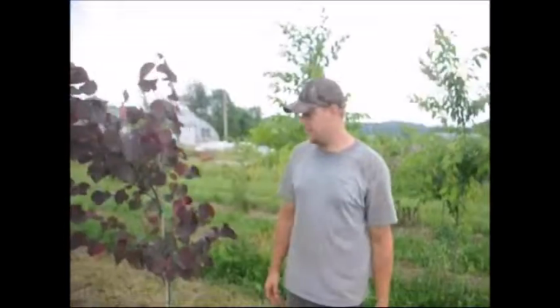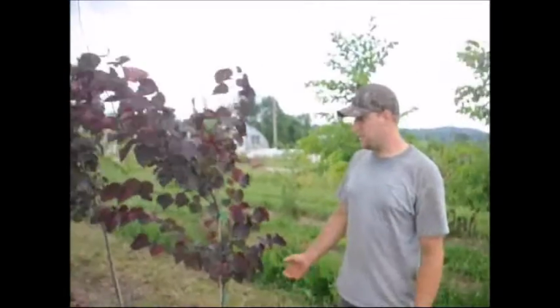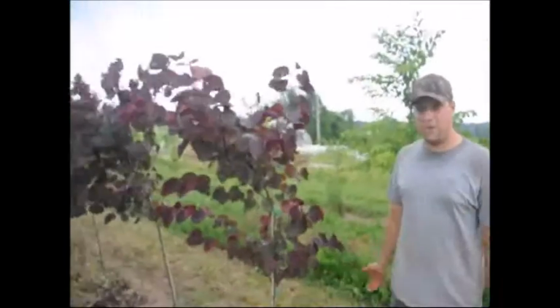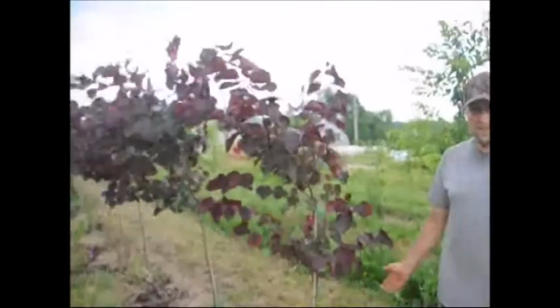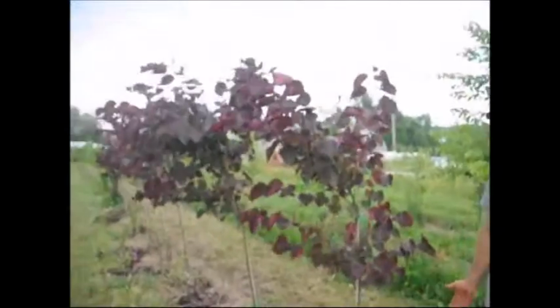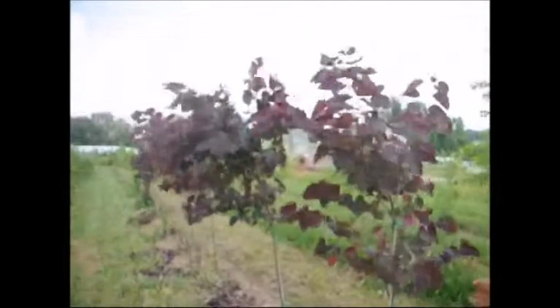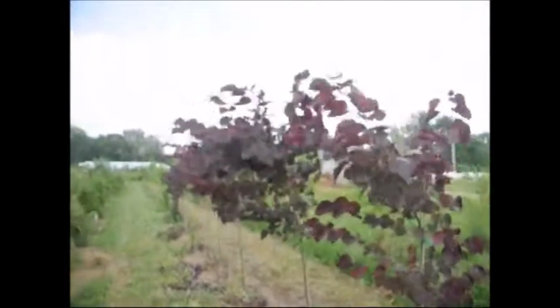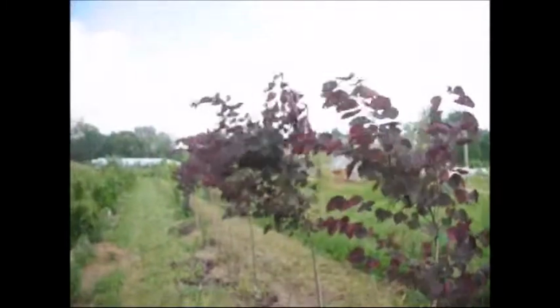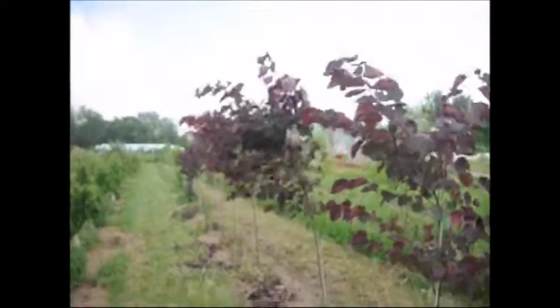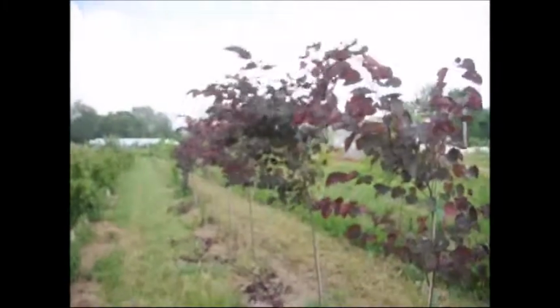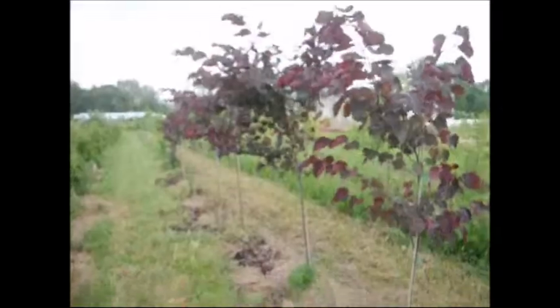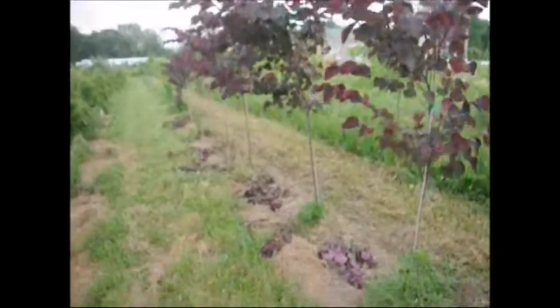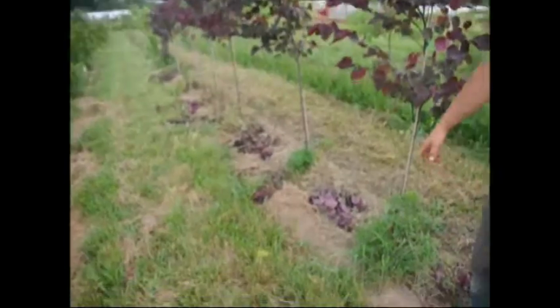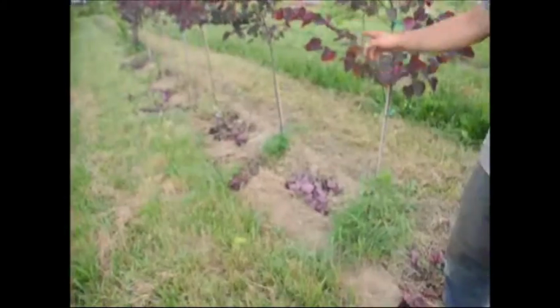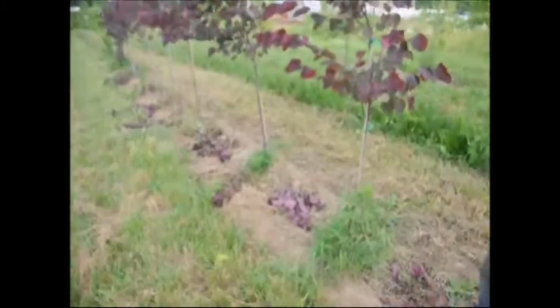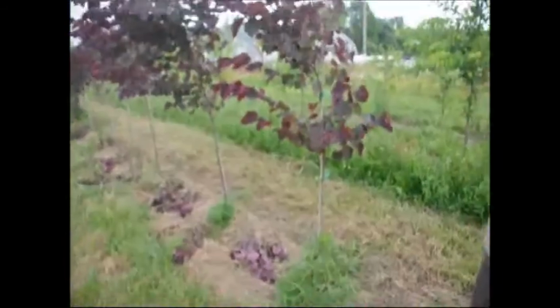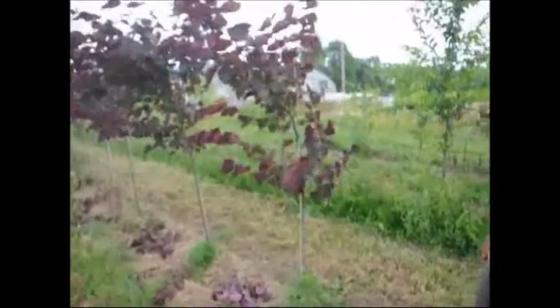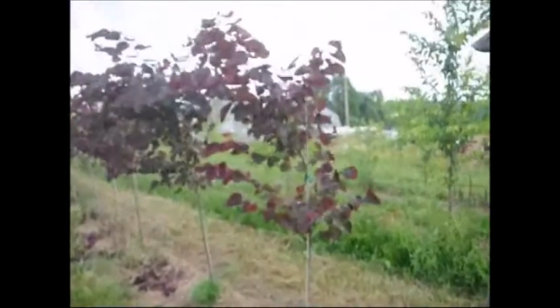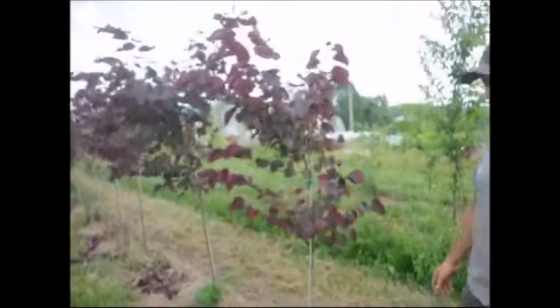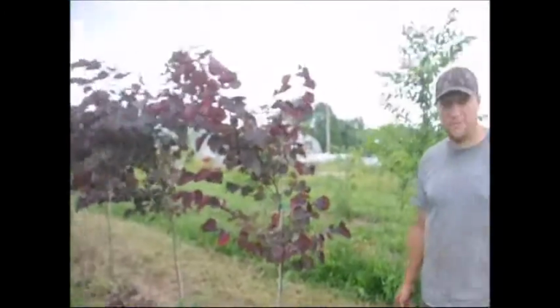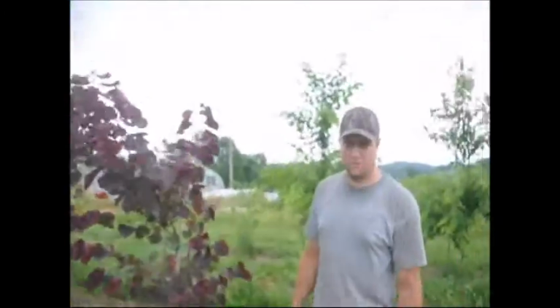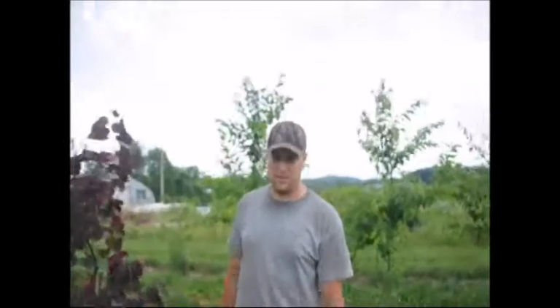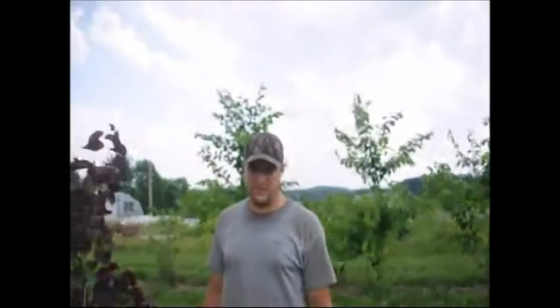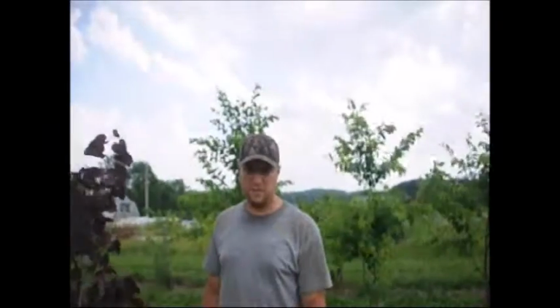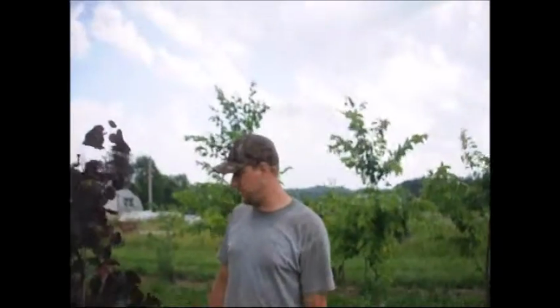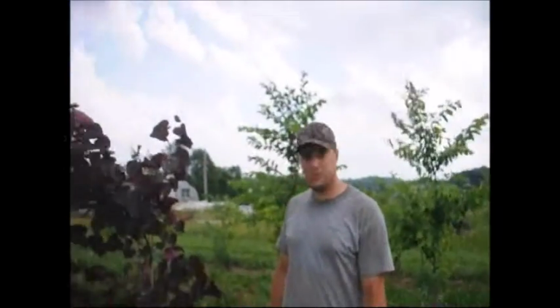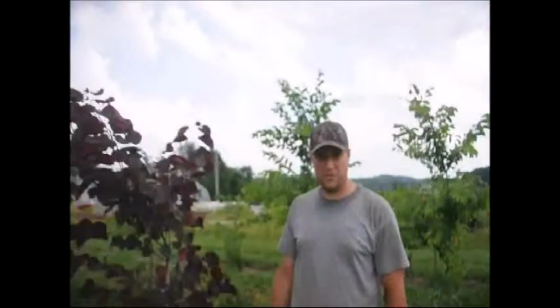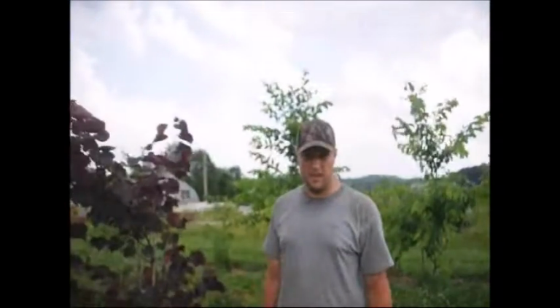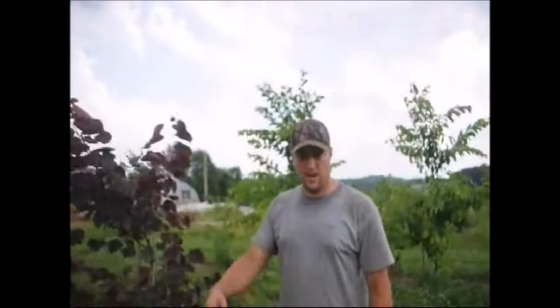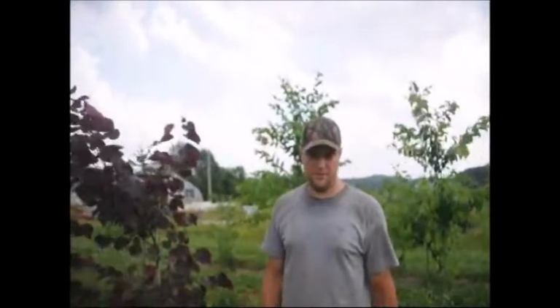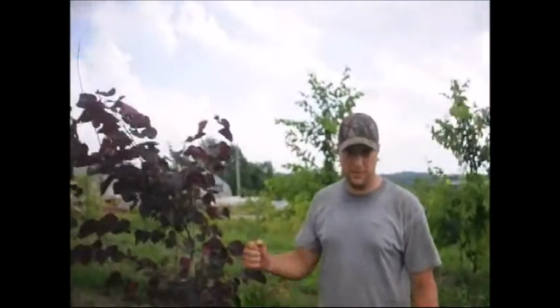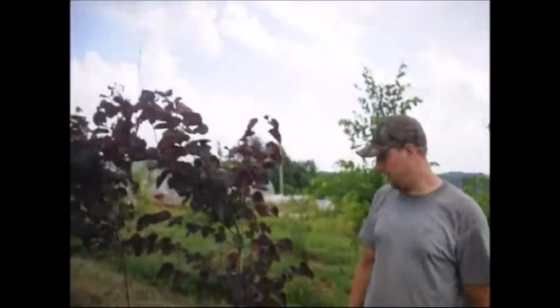This is an example of a Forest Pansy redbud that we planted last year. As you see on the ground, we did do some growing on it, not a lot. We actually have to wait for it to rain so we can restake some of them, because some of them grew too much and they're top-heavy, so we need to get a bigger stake on them.